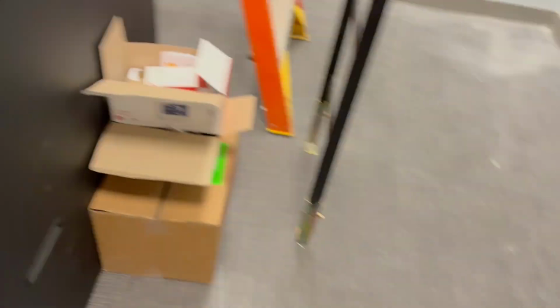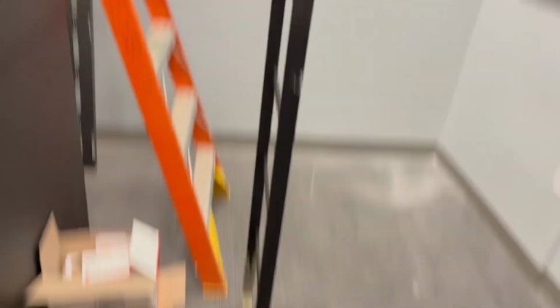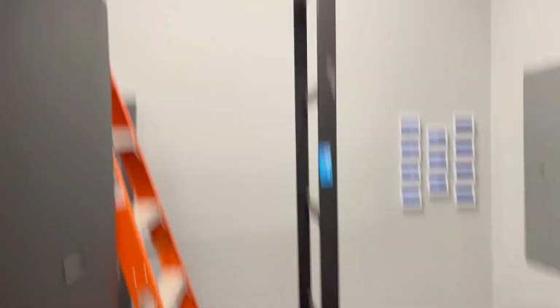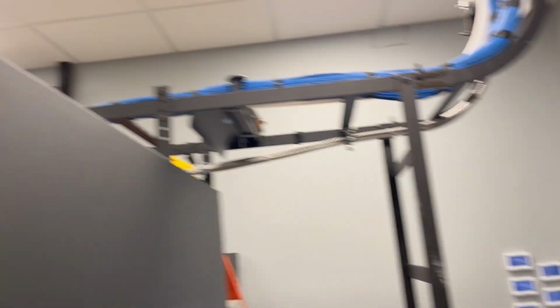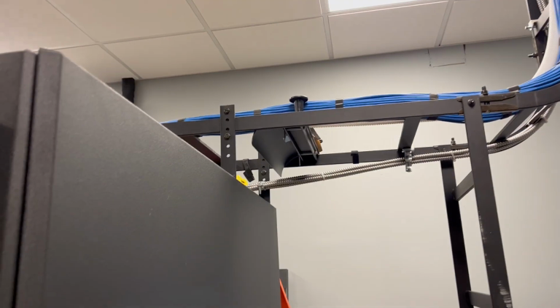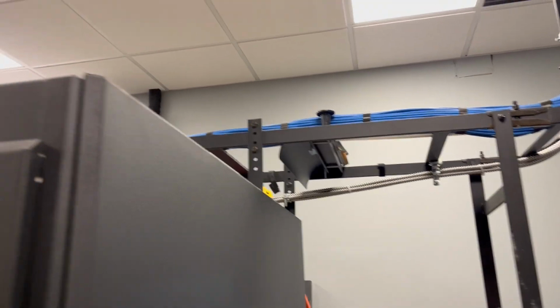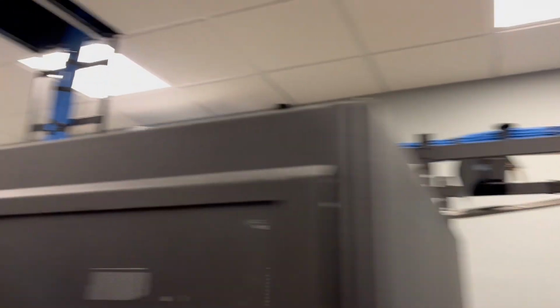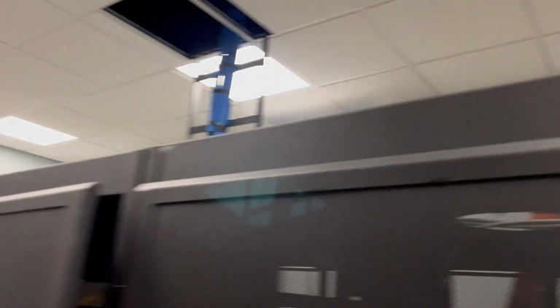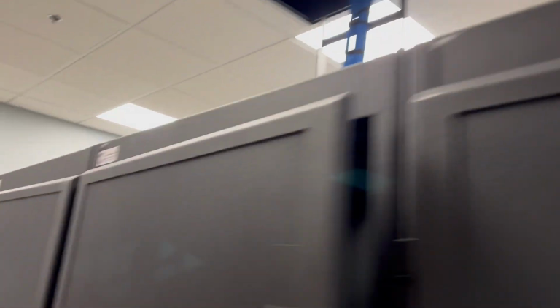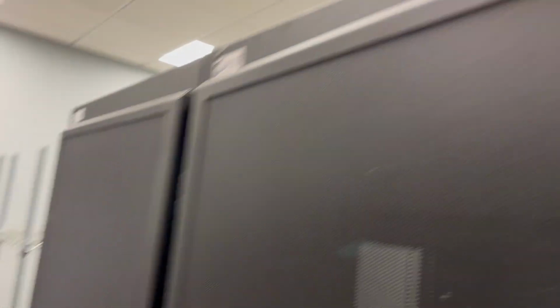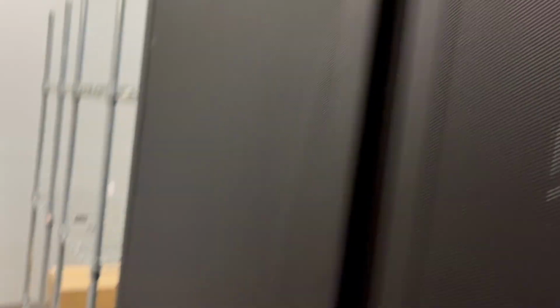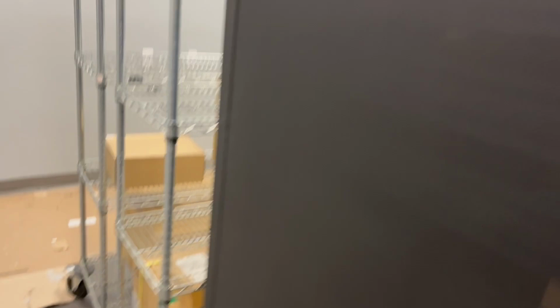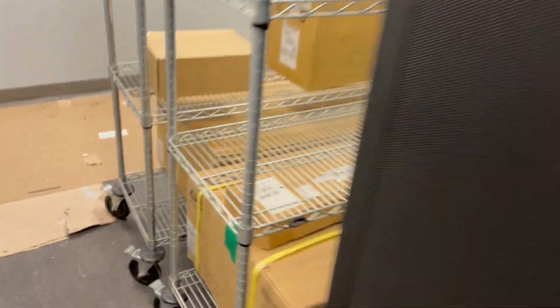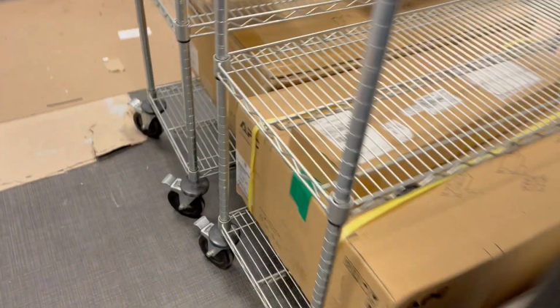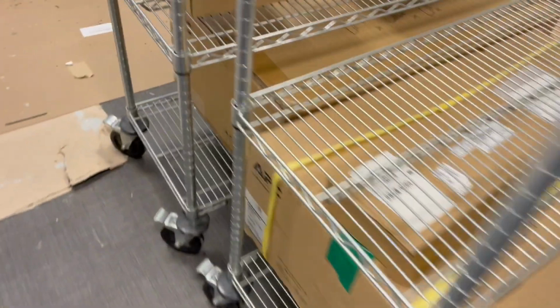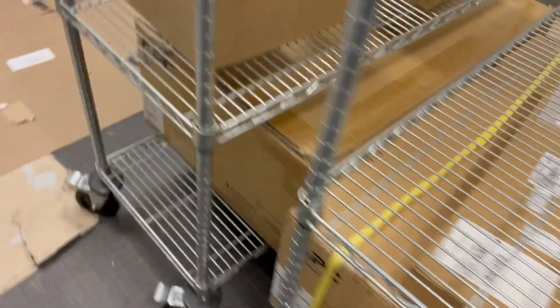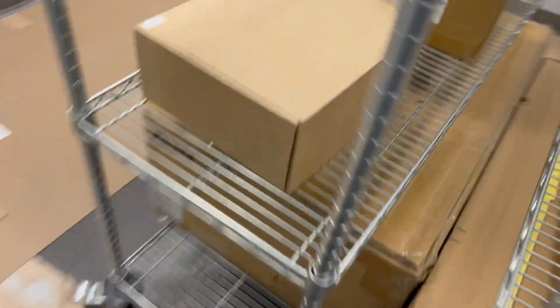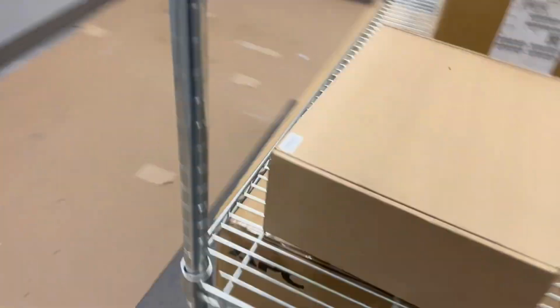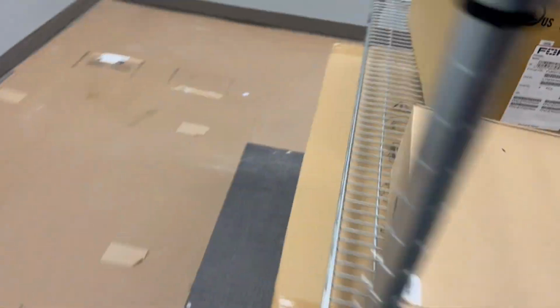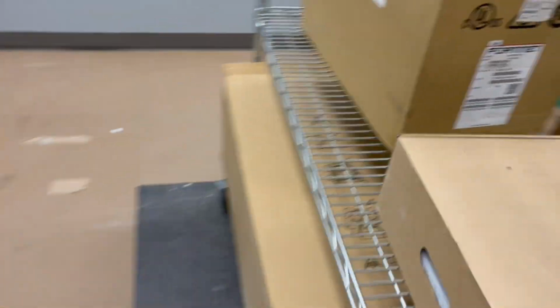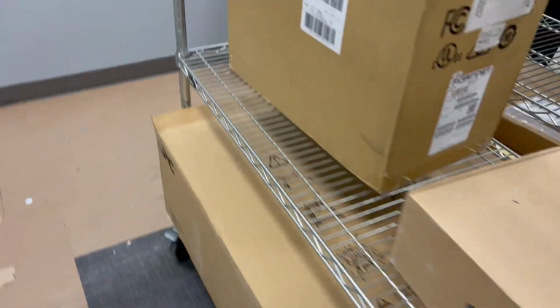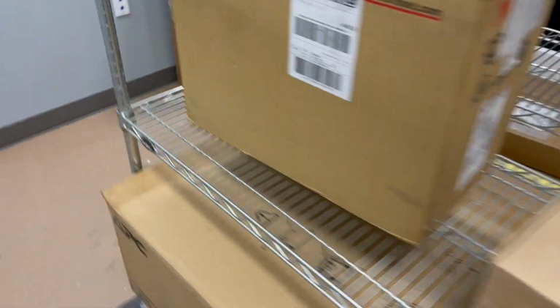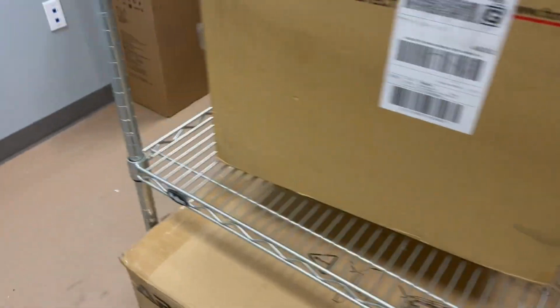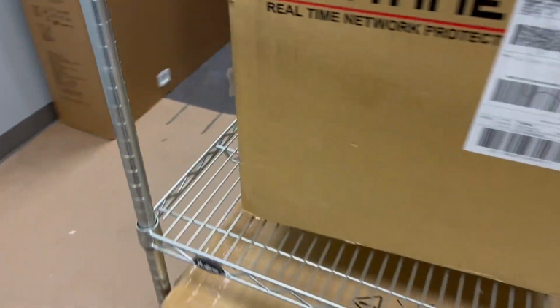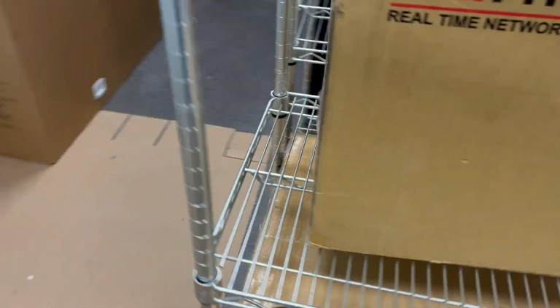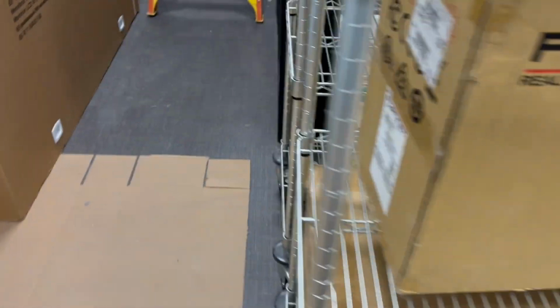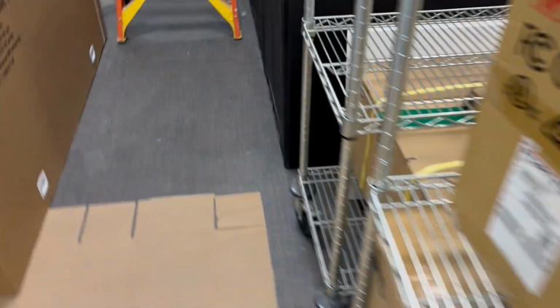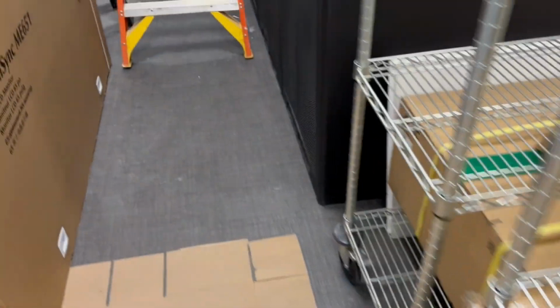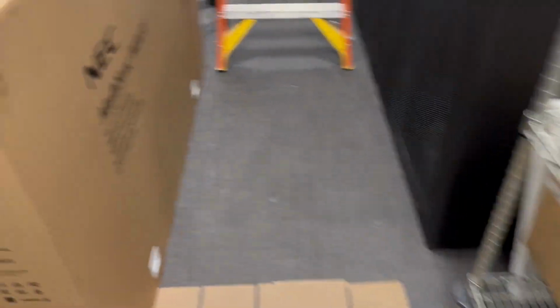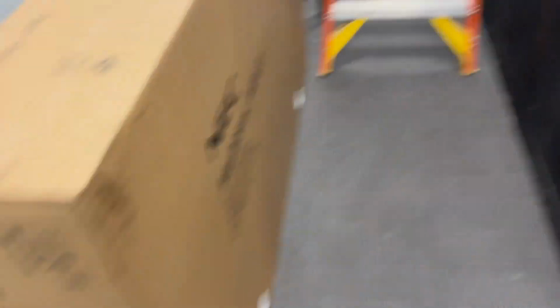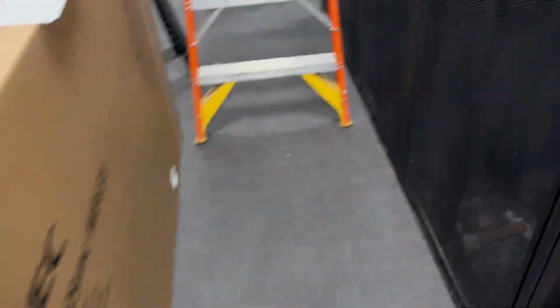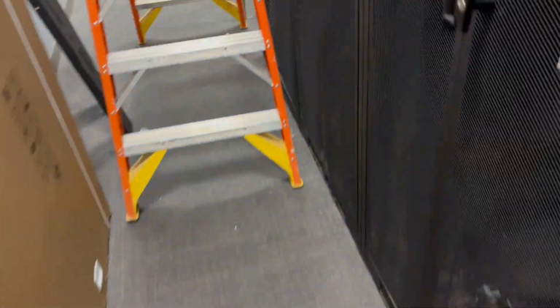Beautiful cable tray. And they're setting up their APs — Fortinet — and a couple TVs.